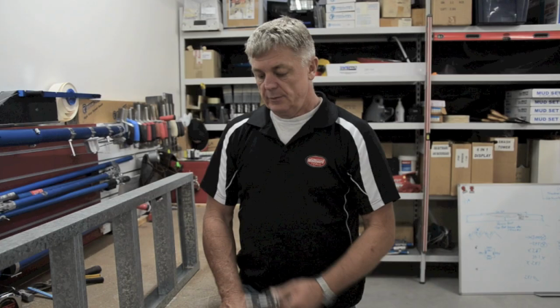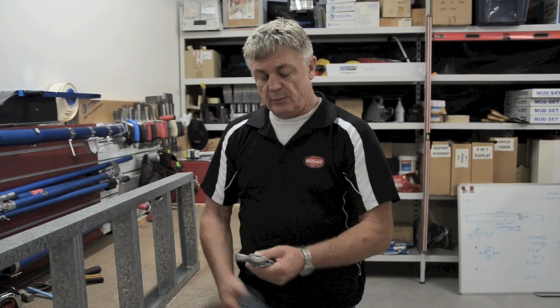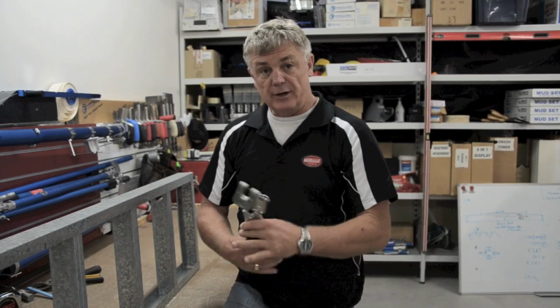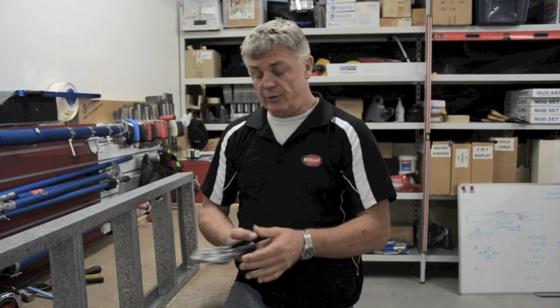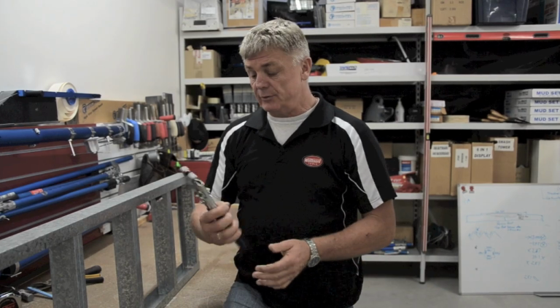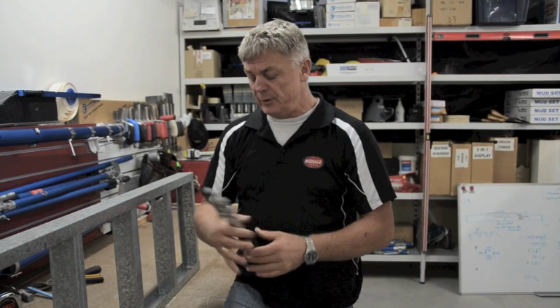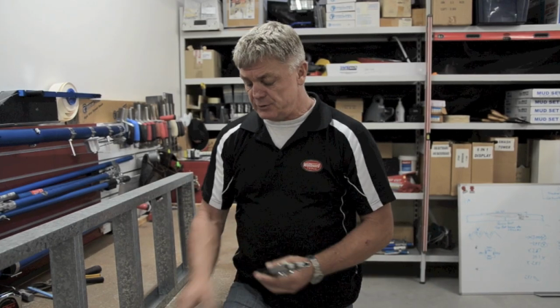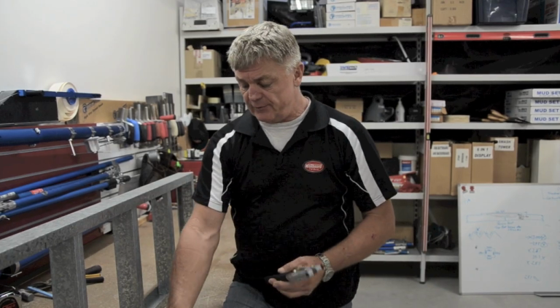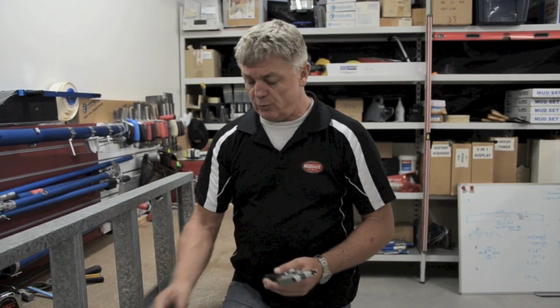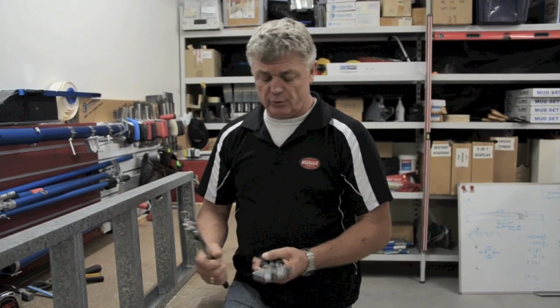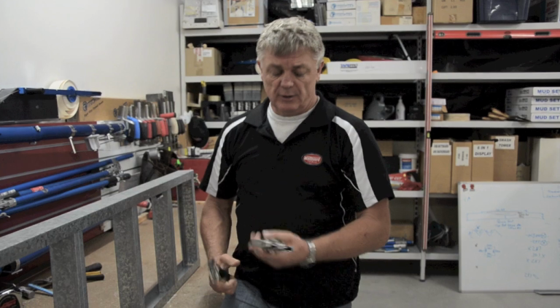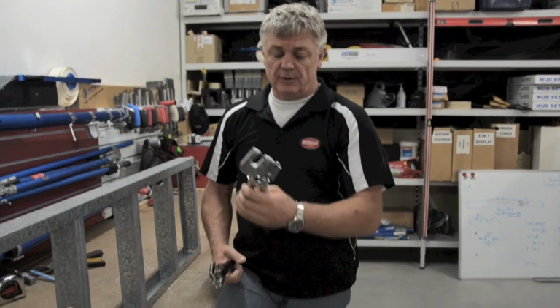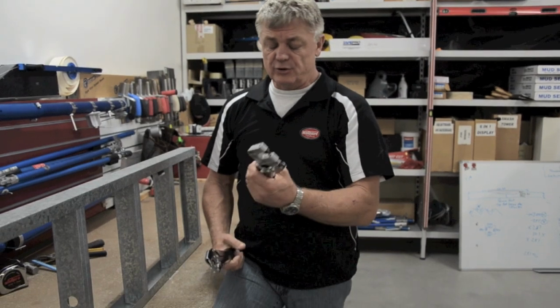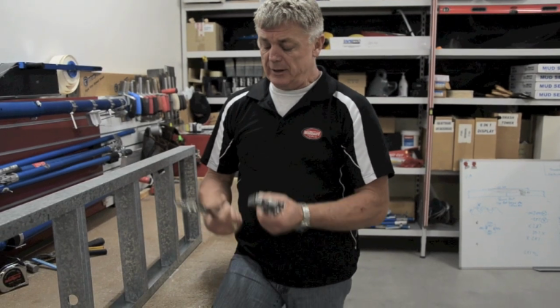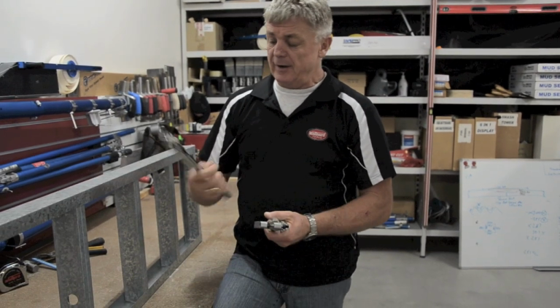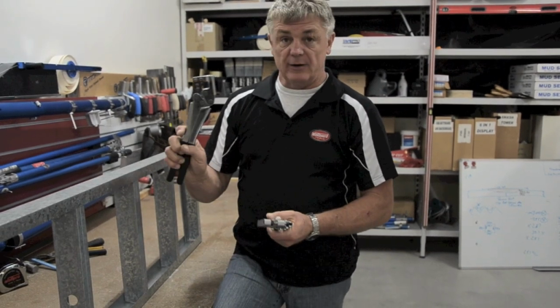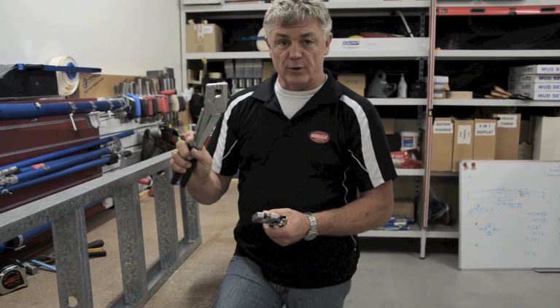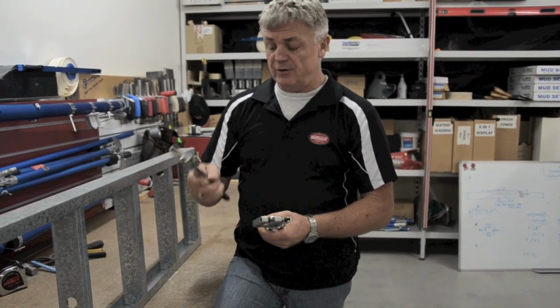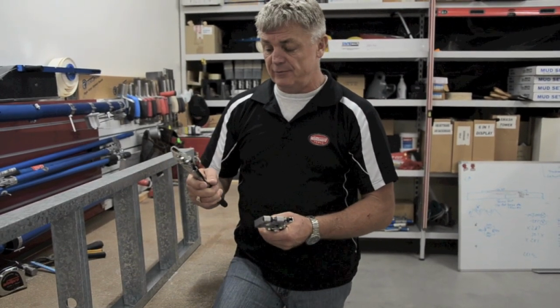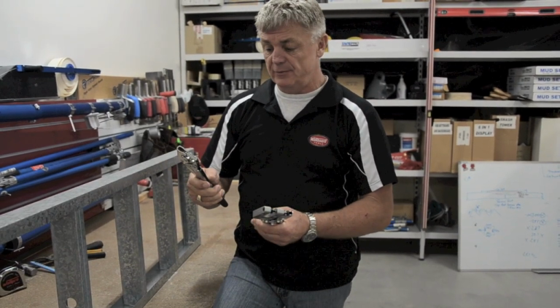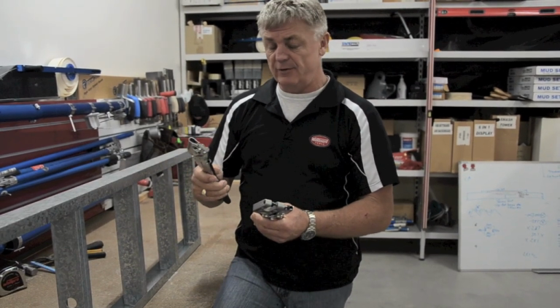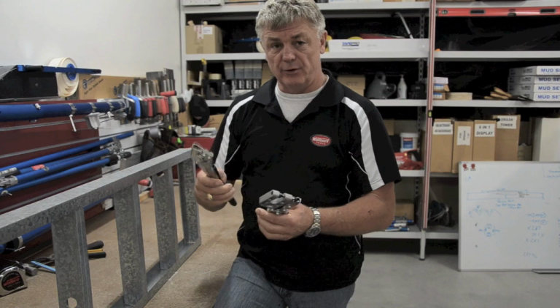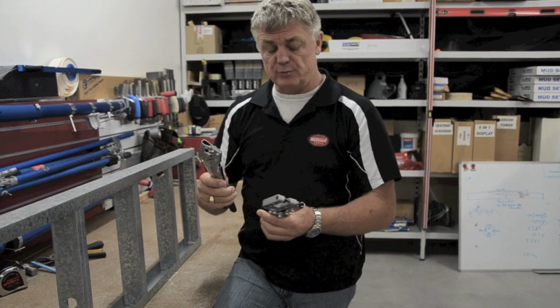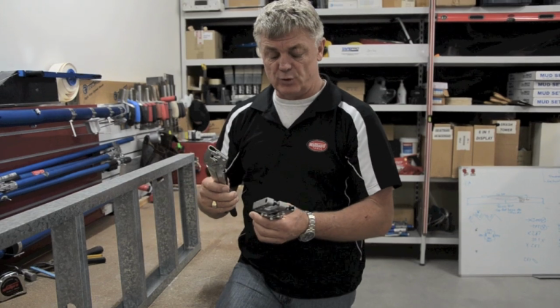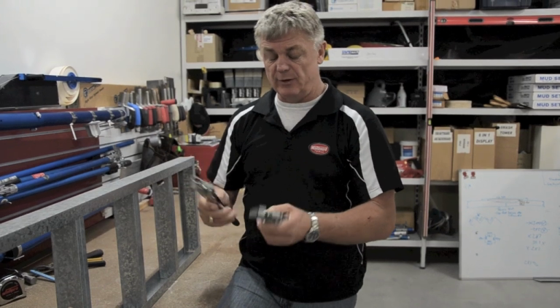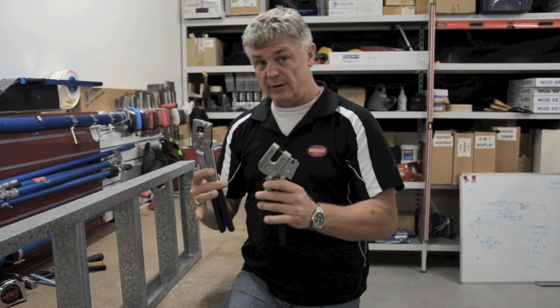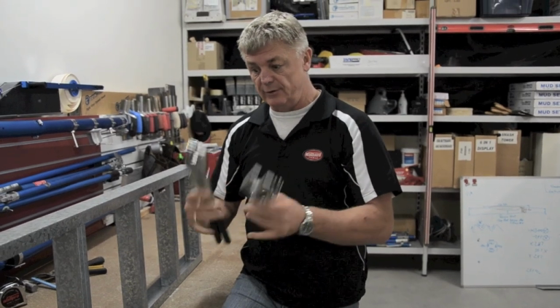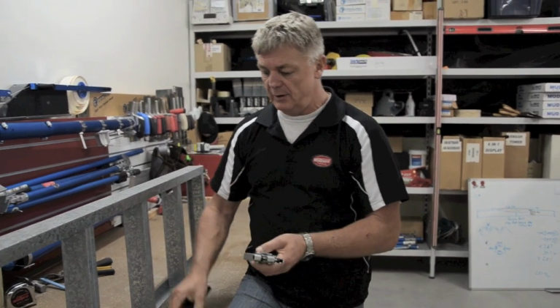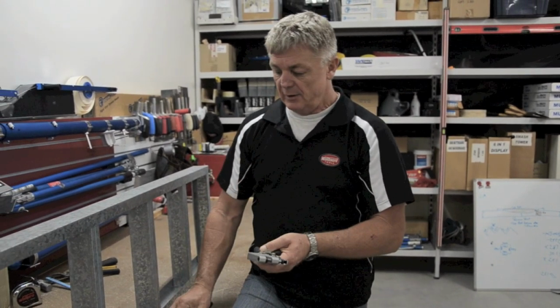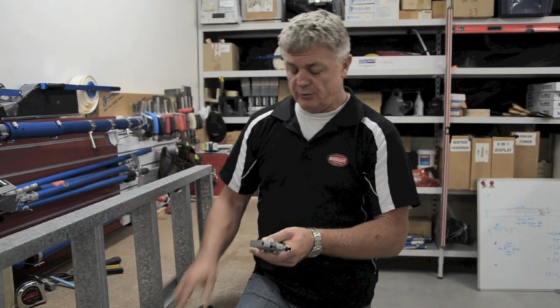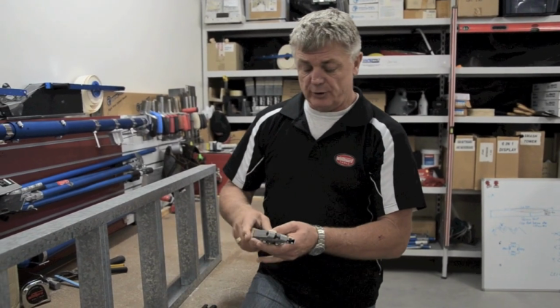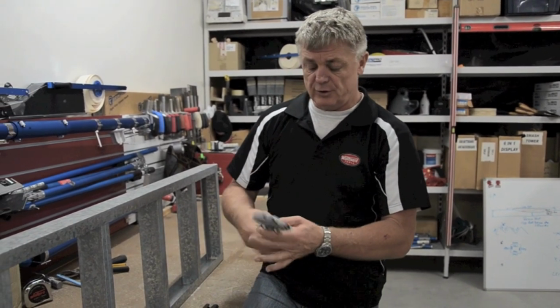Now we're just going to go through two of the crimping tools we have here at Warboard — the 1120 and the 1125. There's very little difference between them even though they look different. They do a pretty good job.